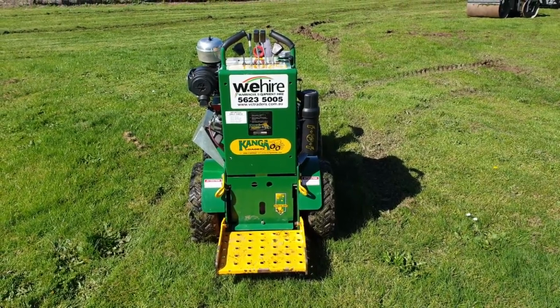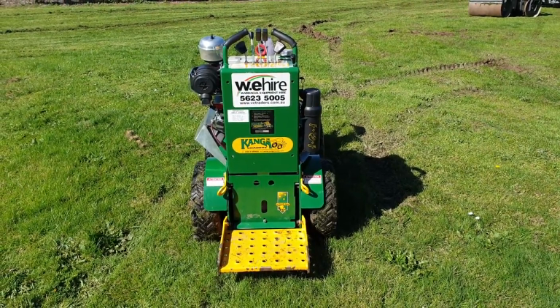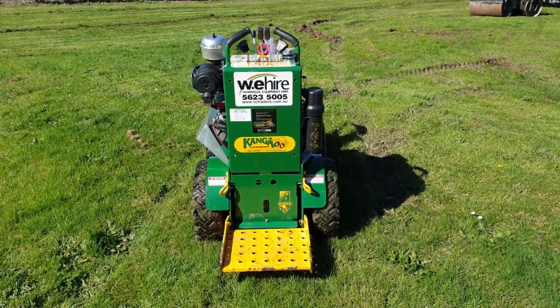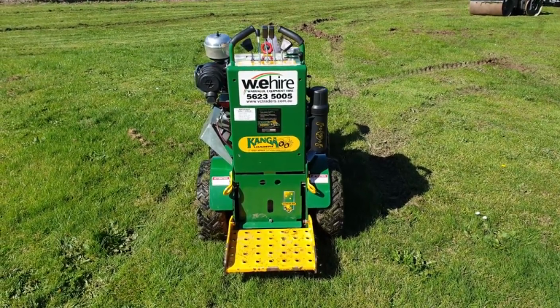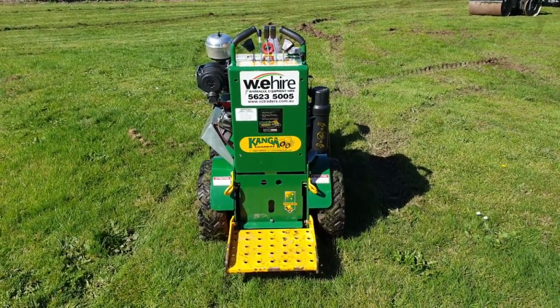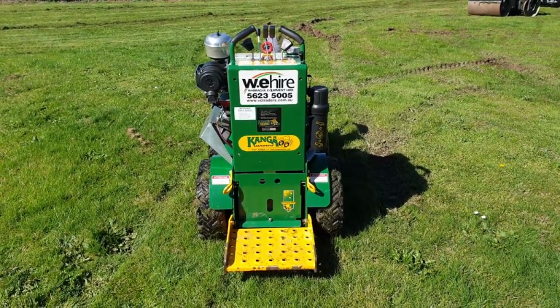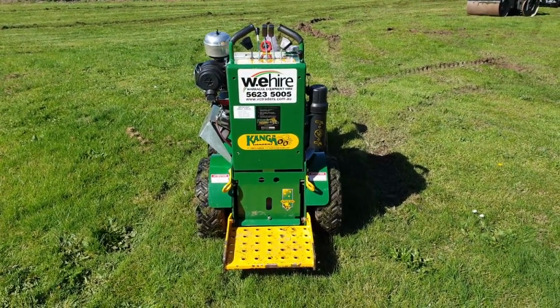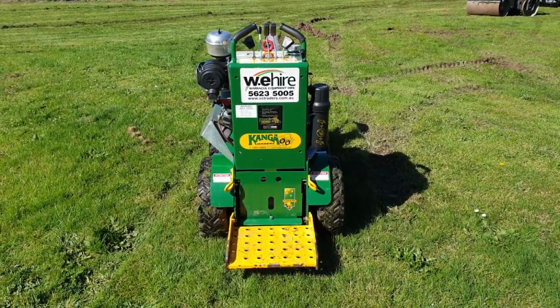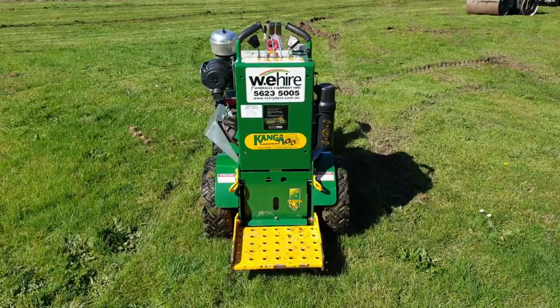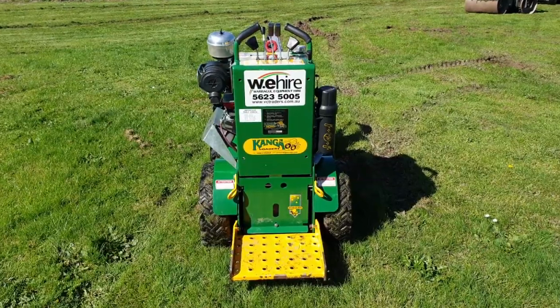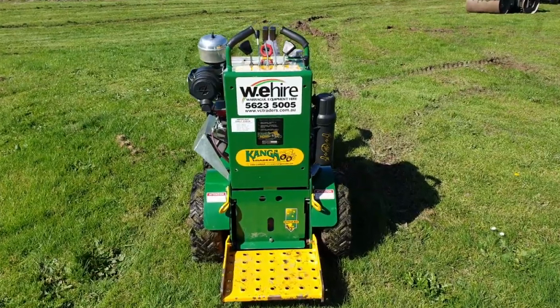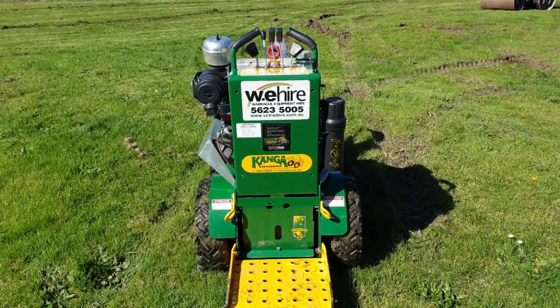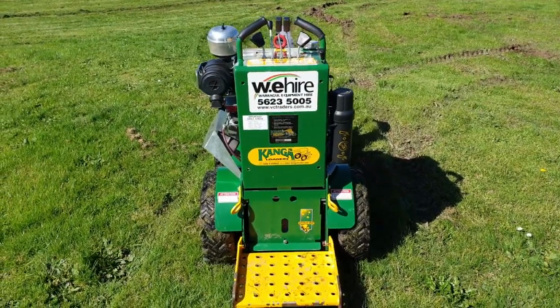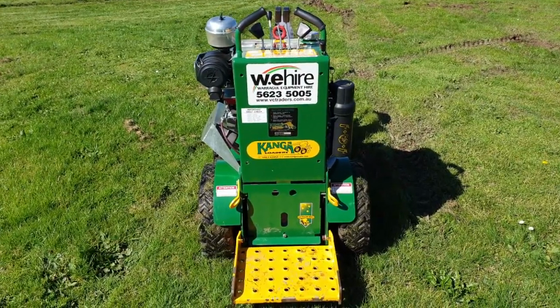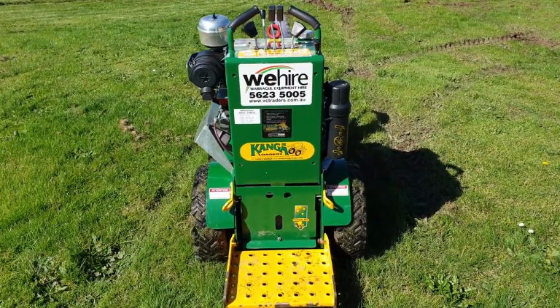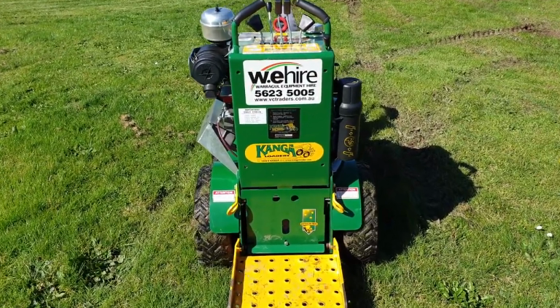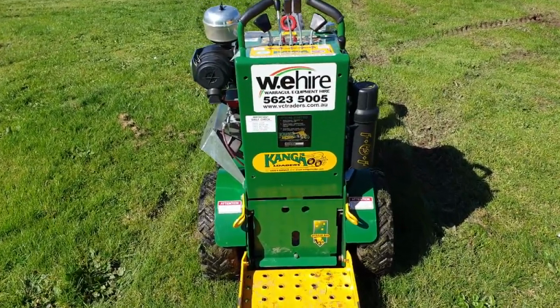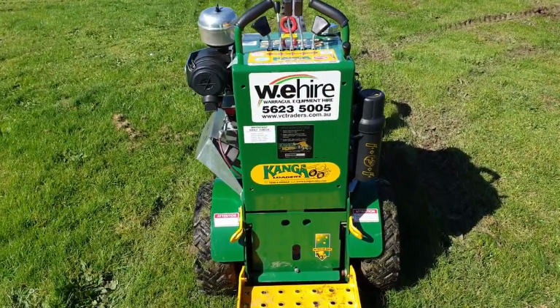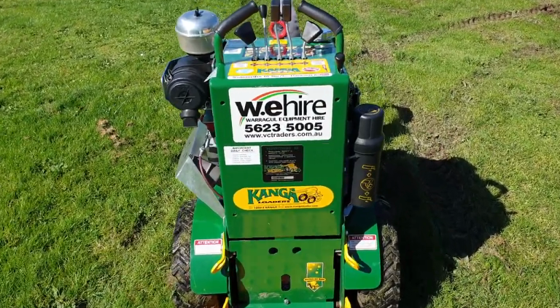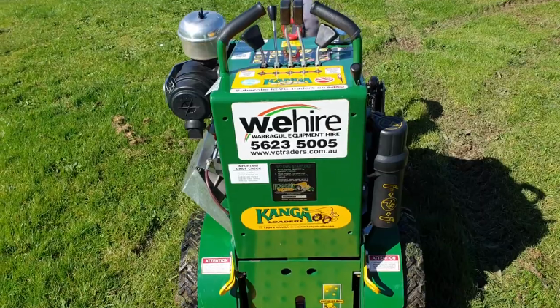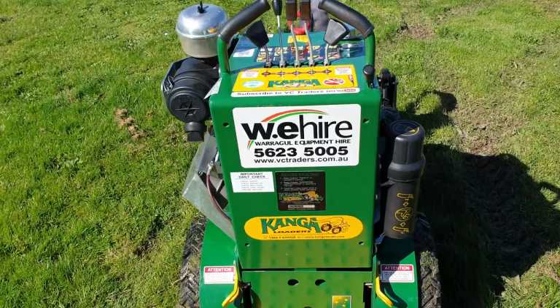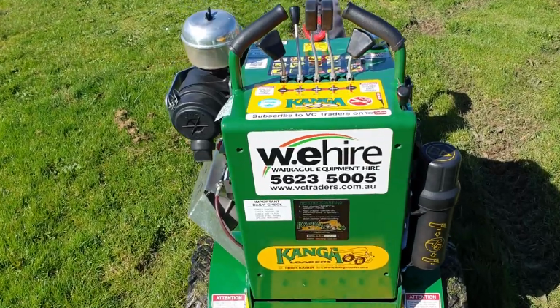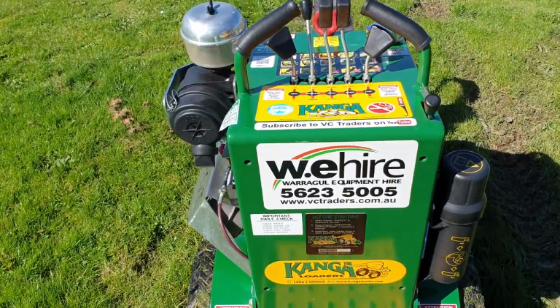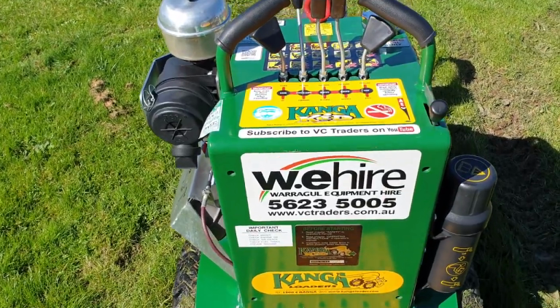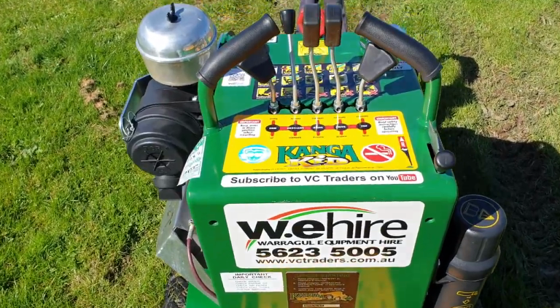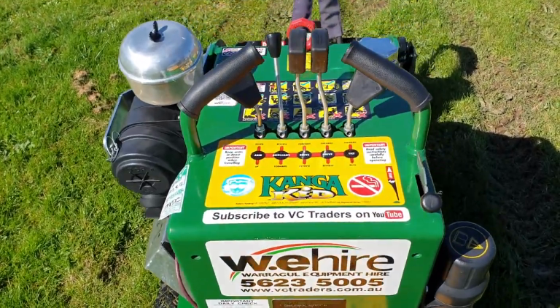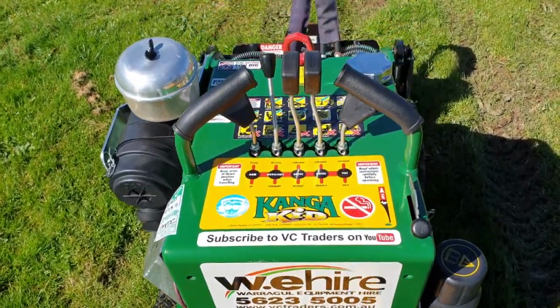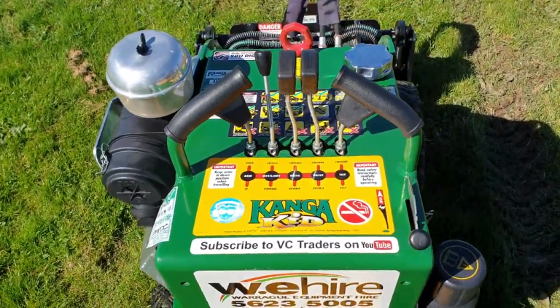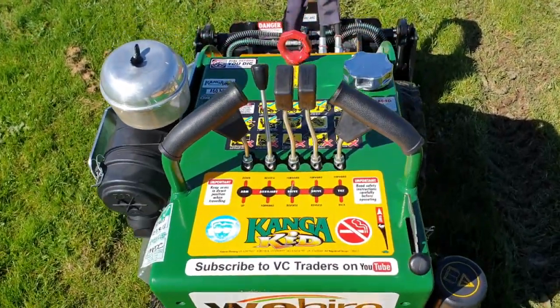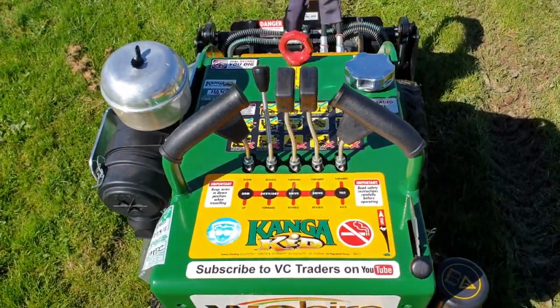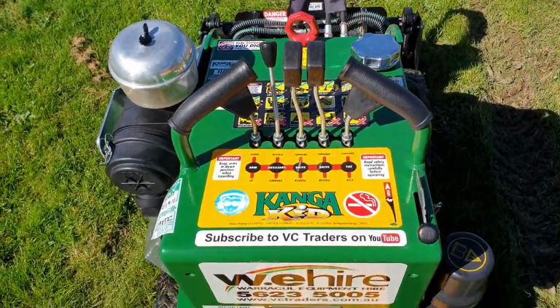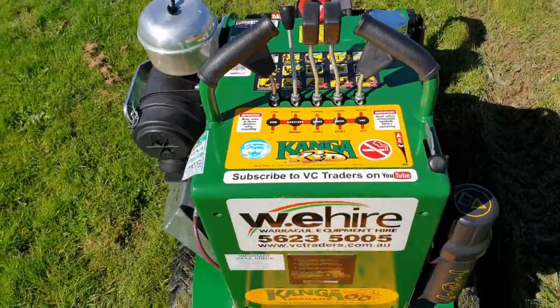For all your limited access earth moving and landscaping needs, we have the 770mm wide Kanga Kid. Very powerful, powered by a twin-cylinder GXV 390 Honda engine. Very easy to use, everything's very well laid out.